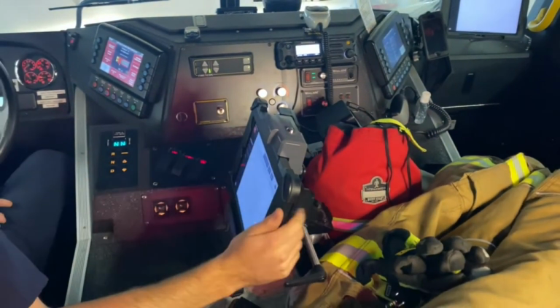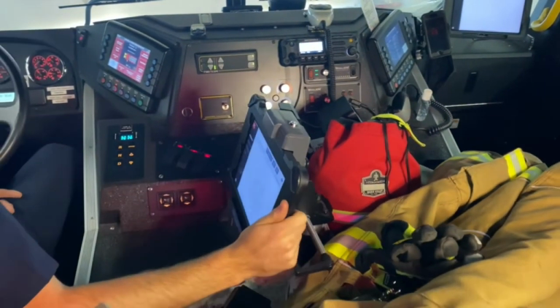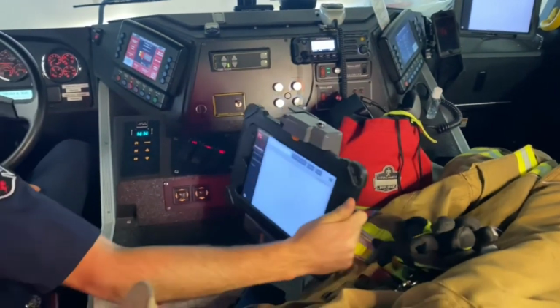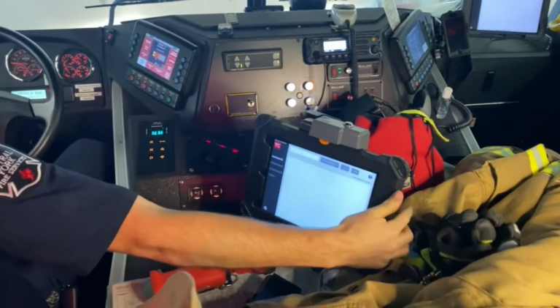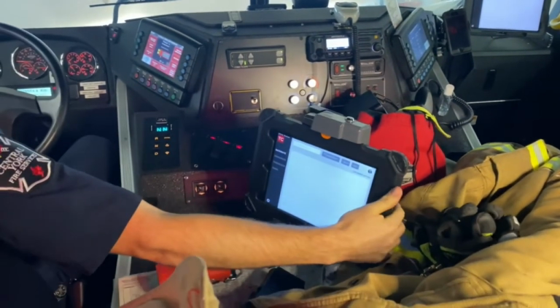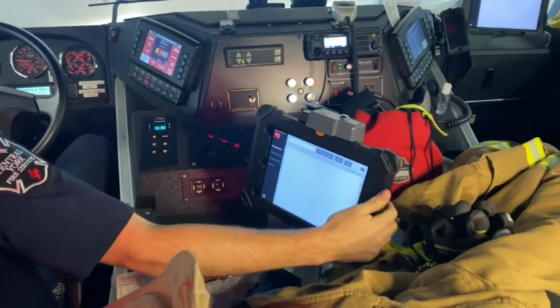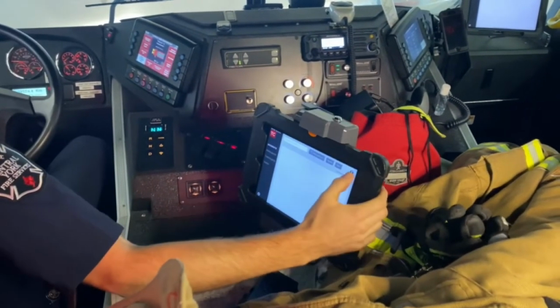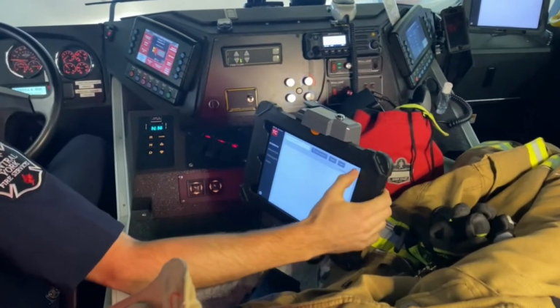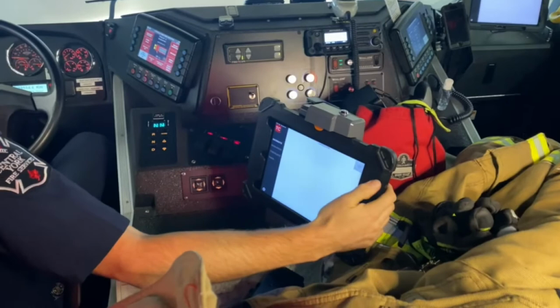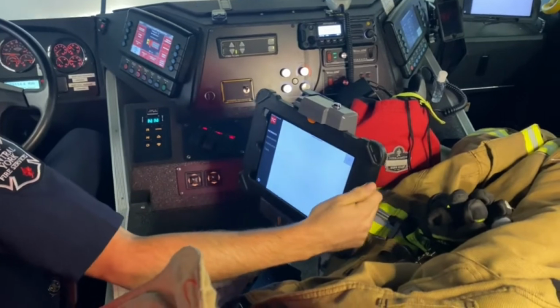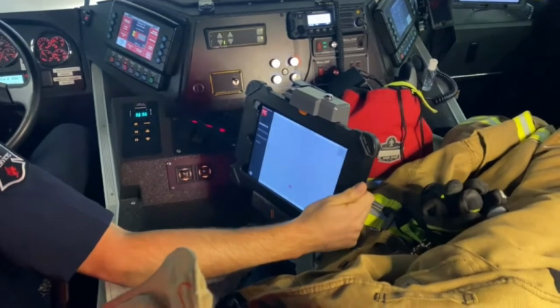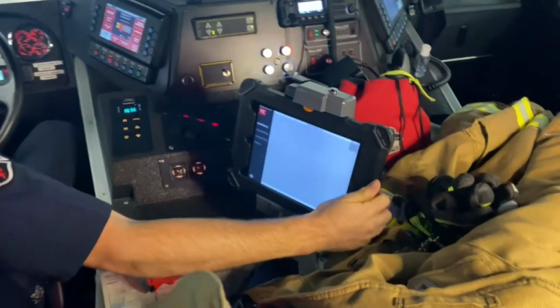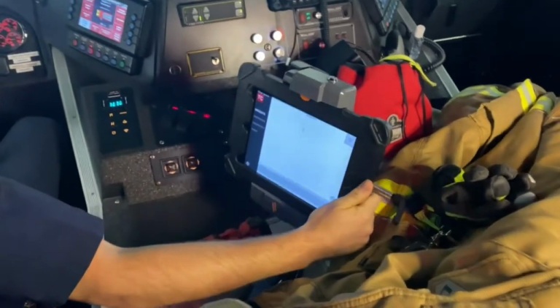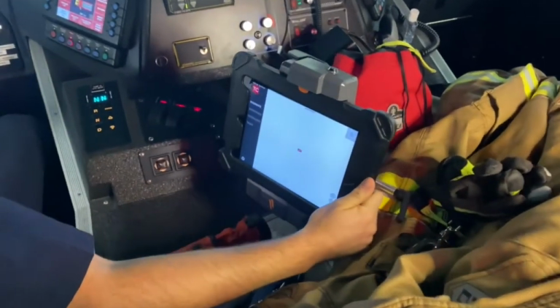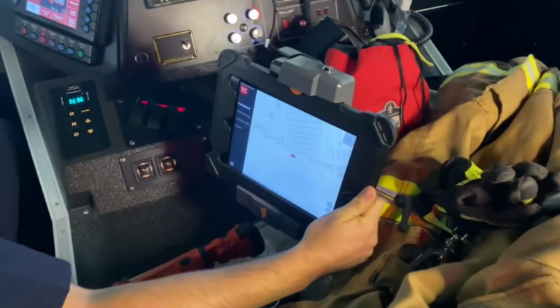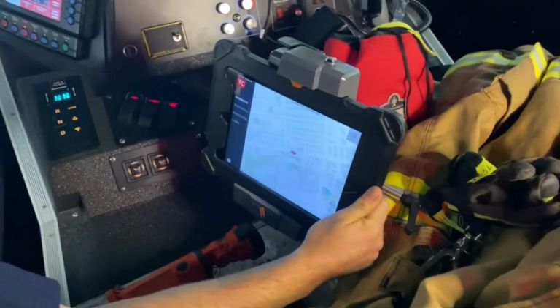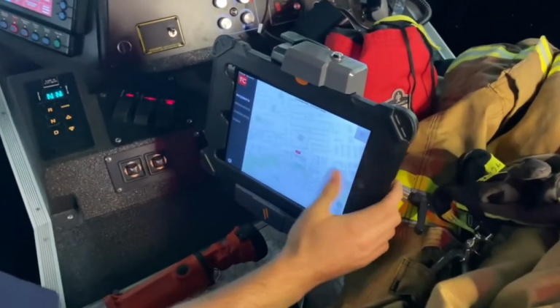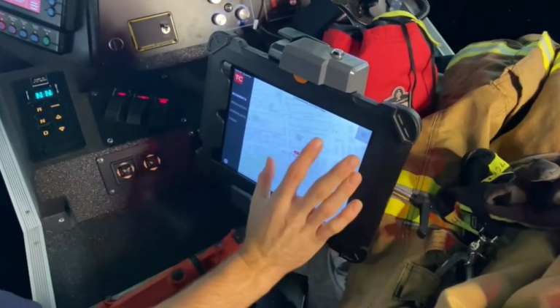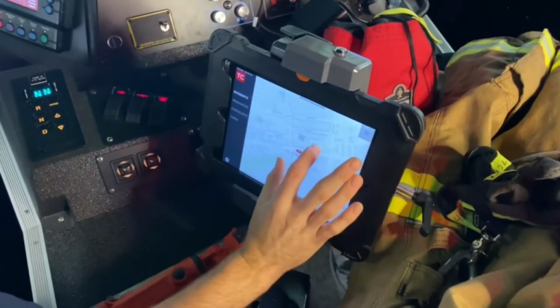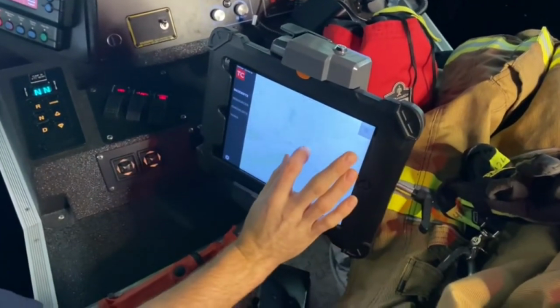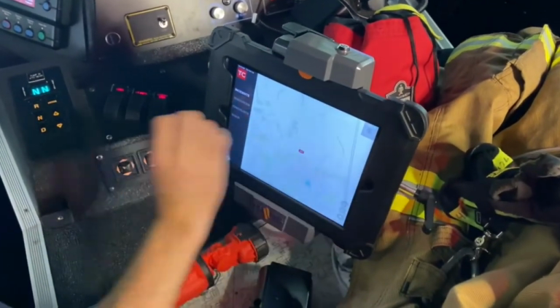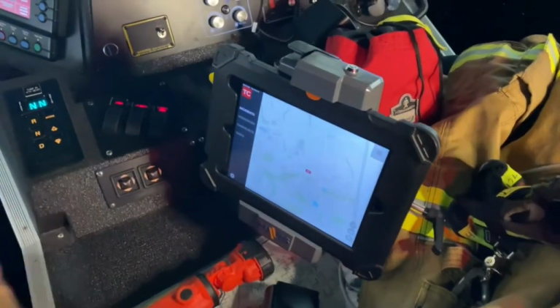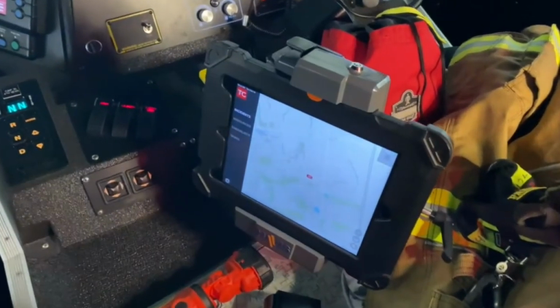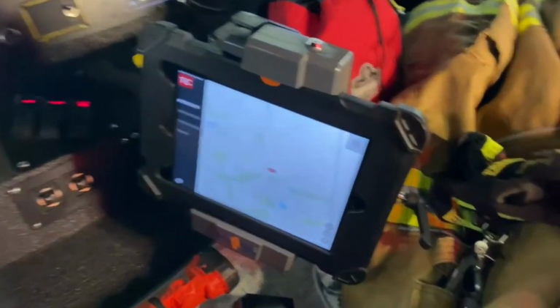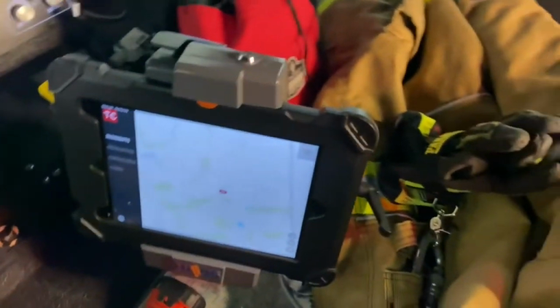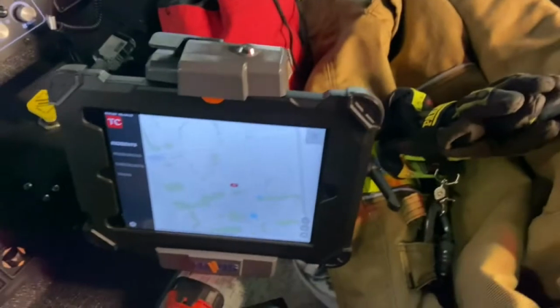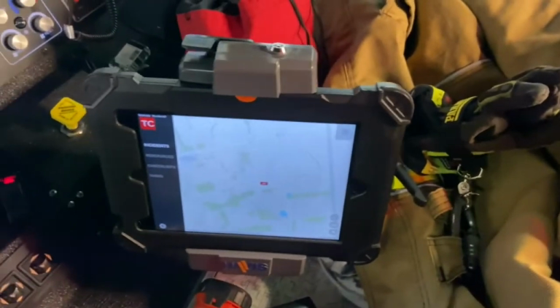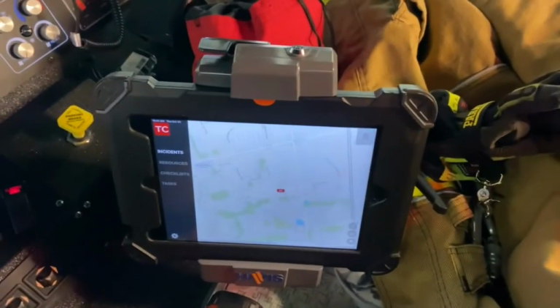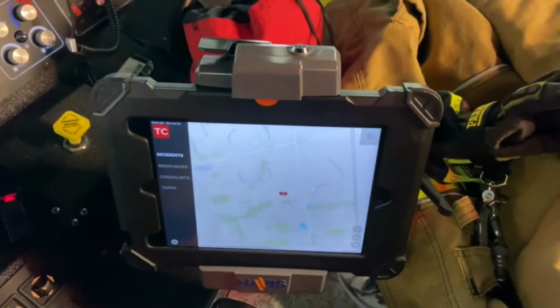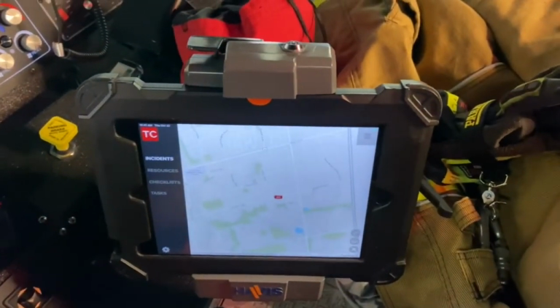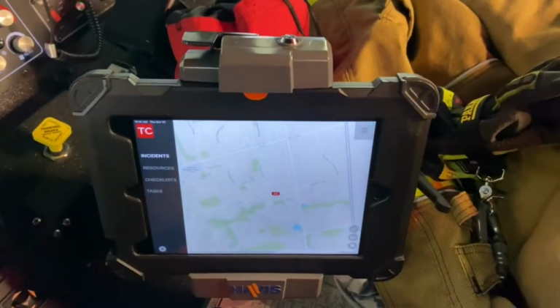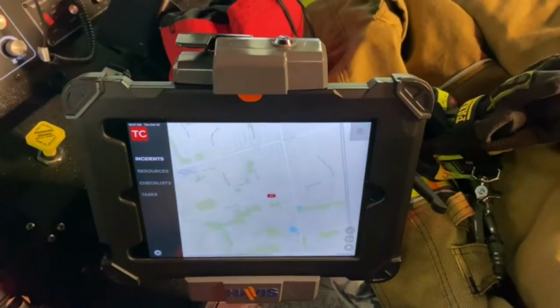Right here you guys can see we have our iPad and, just like the one you guys have at home, it helps us go to calls and we can see on maps exactly where we're going so we can get there as fast as possible.